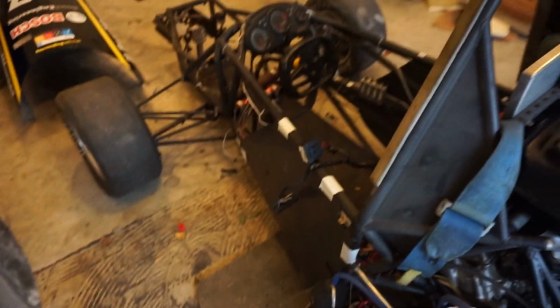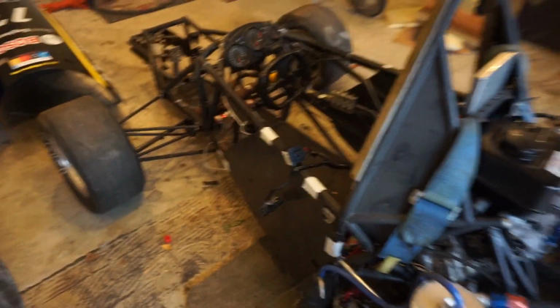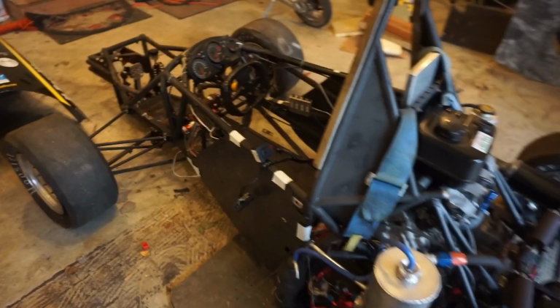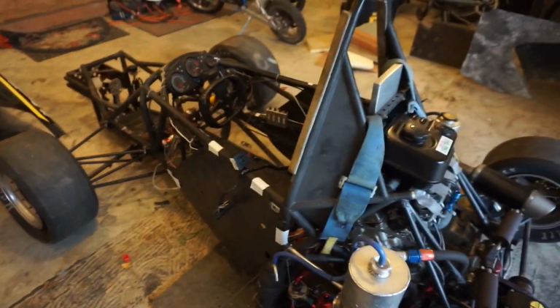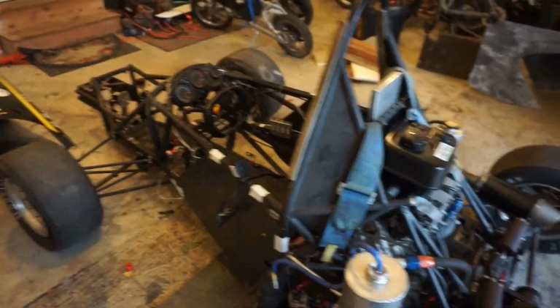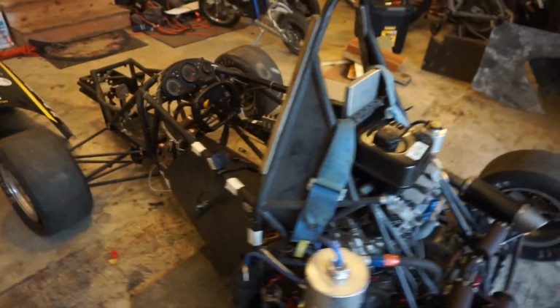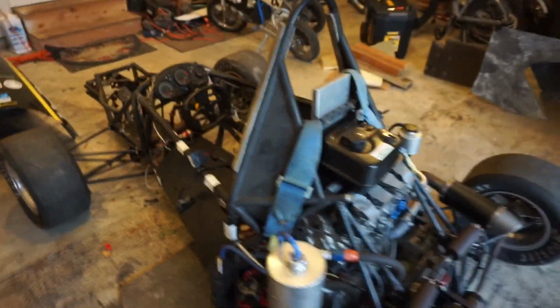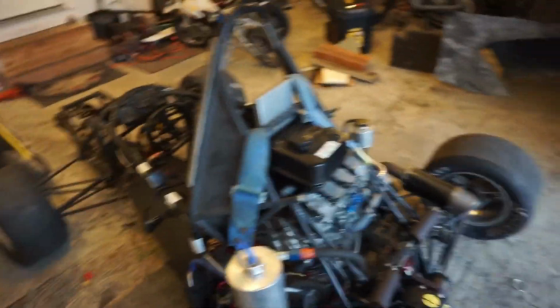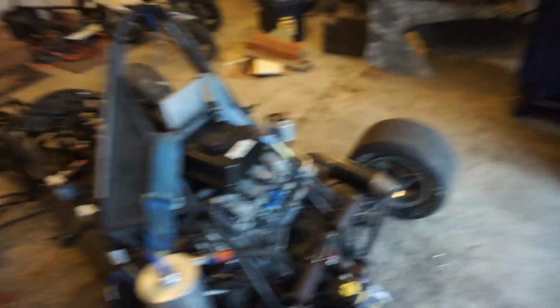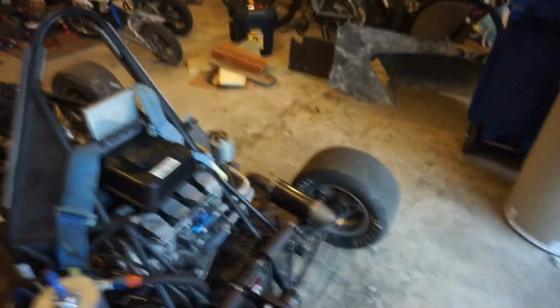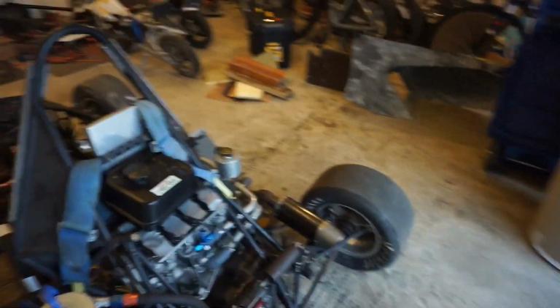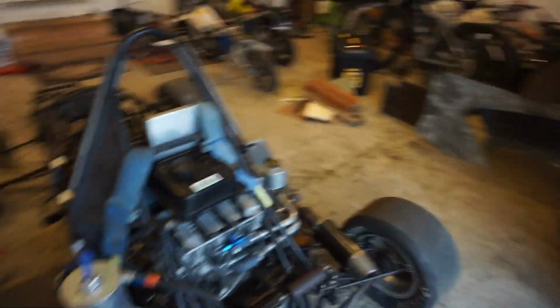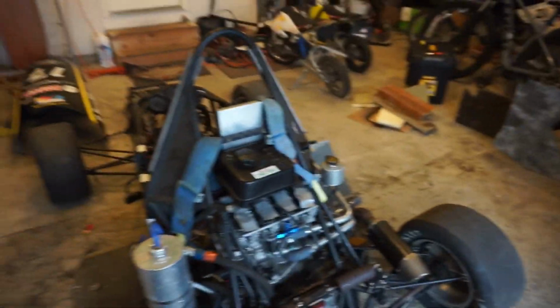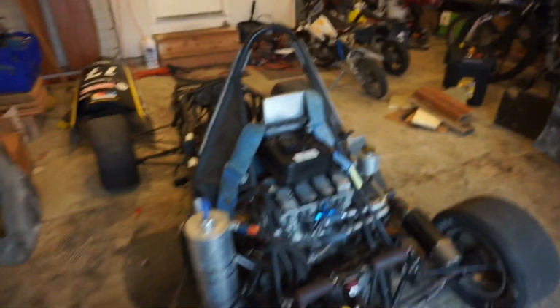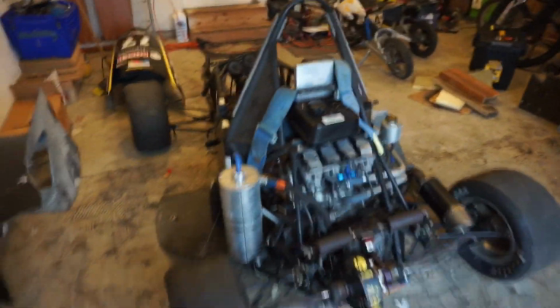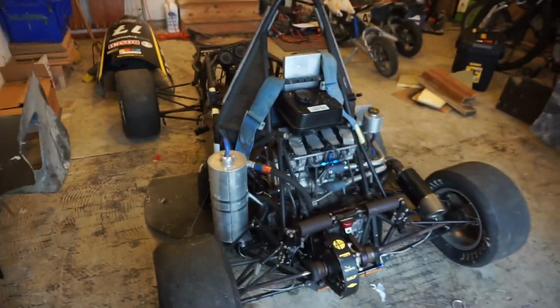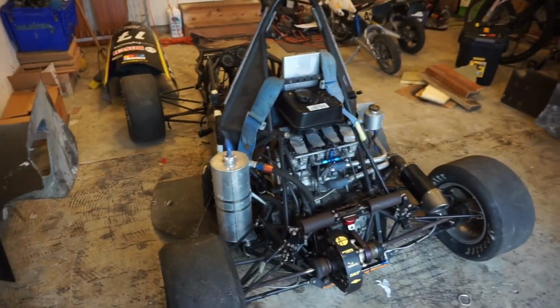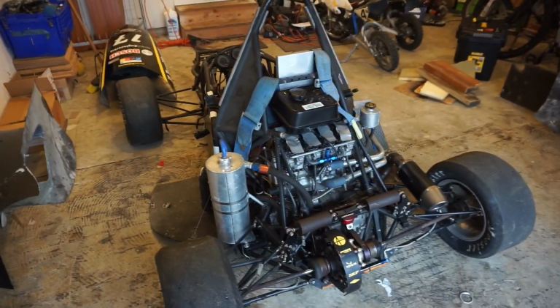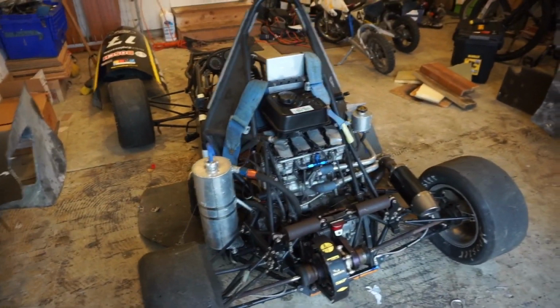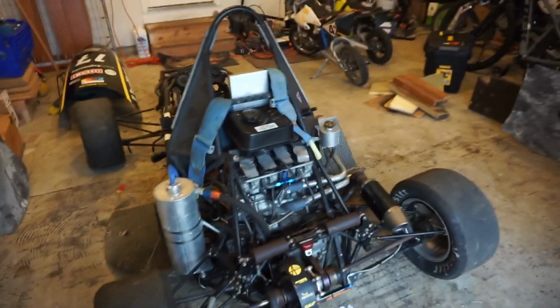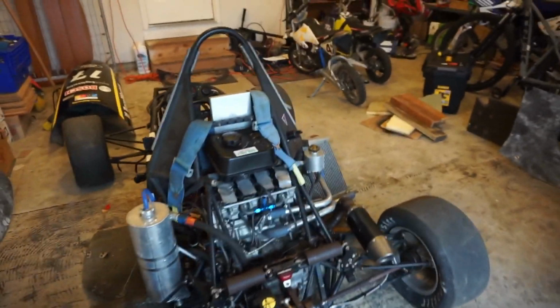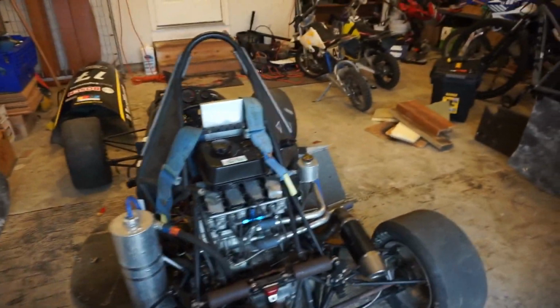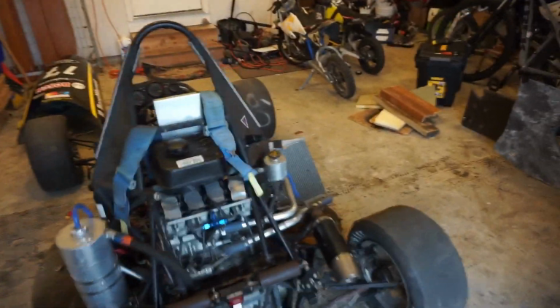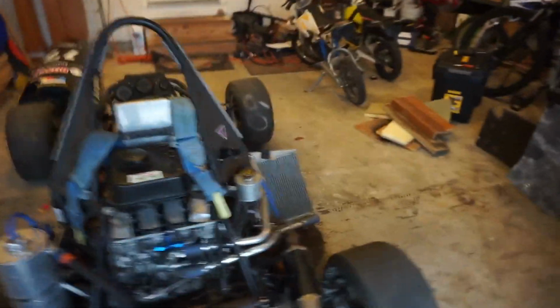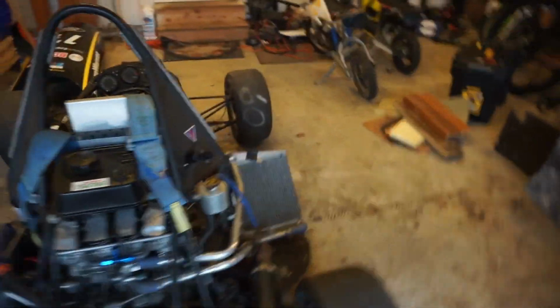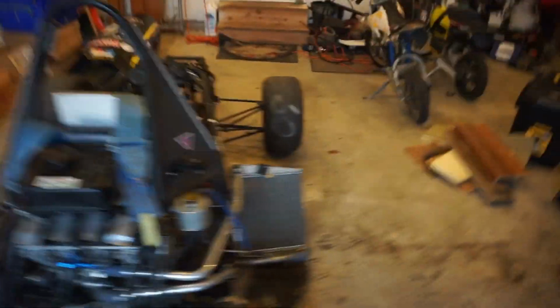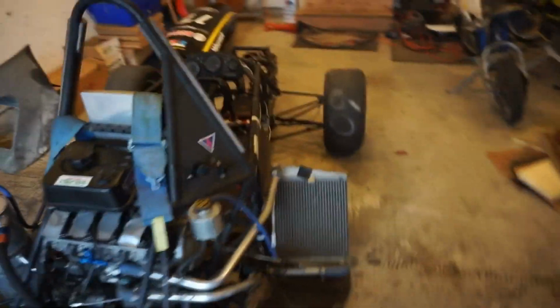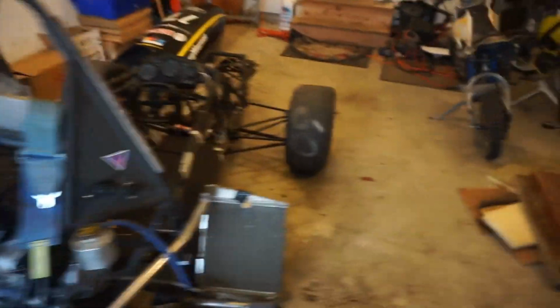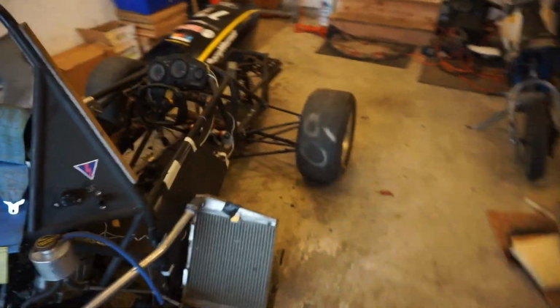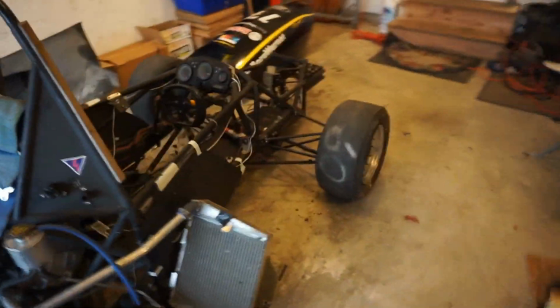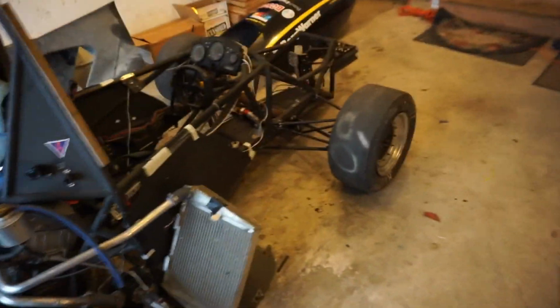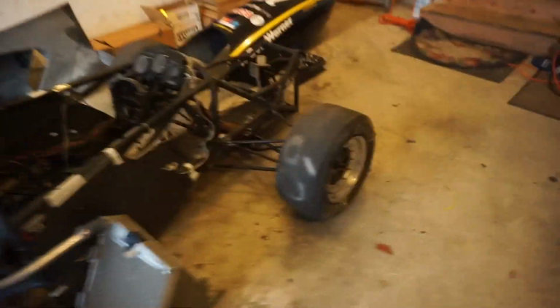The main goal with this — well, I've always kind of wanted a go-kart with a motorcycle engine, ever since I had that one go-kart that you guys have seen.